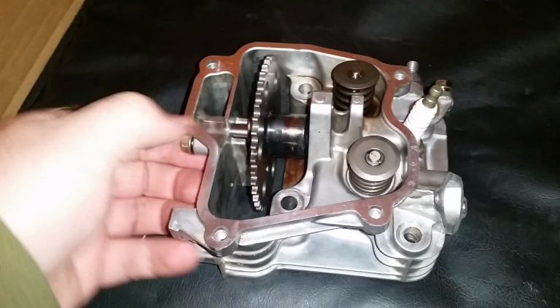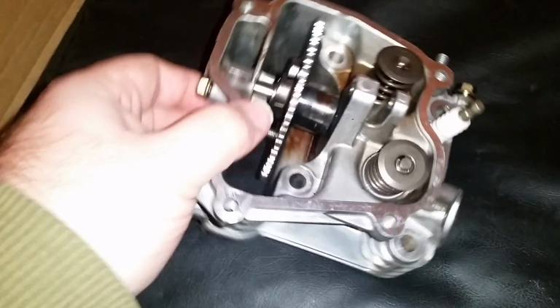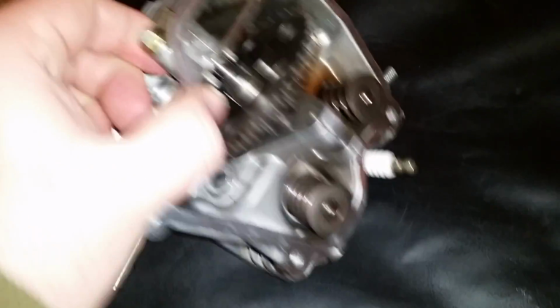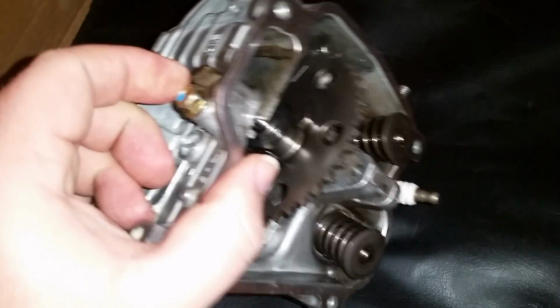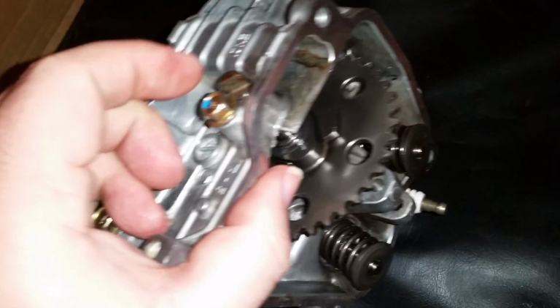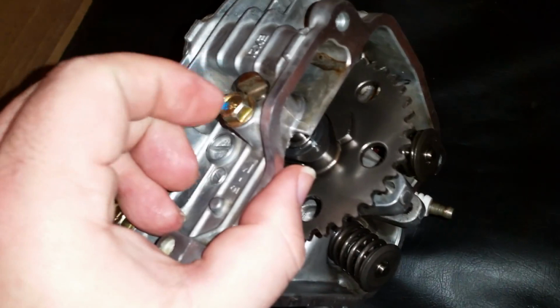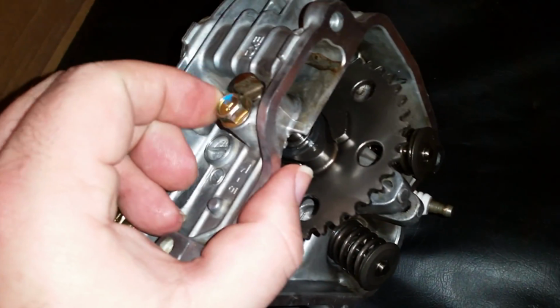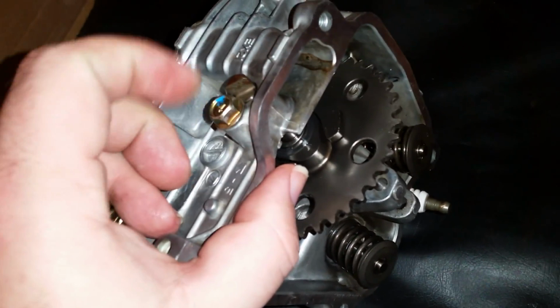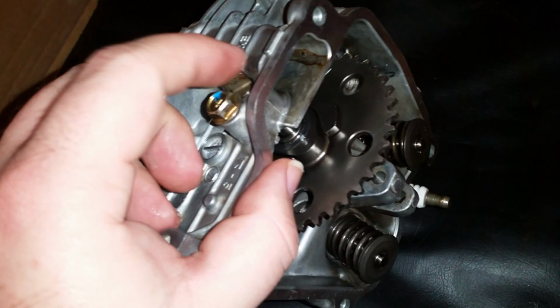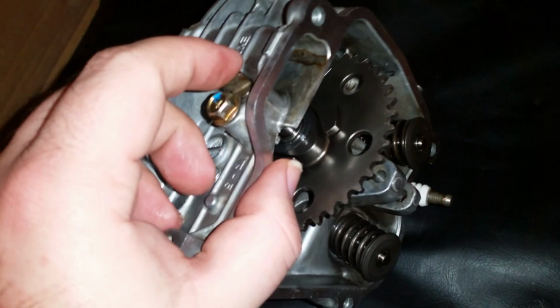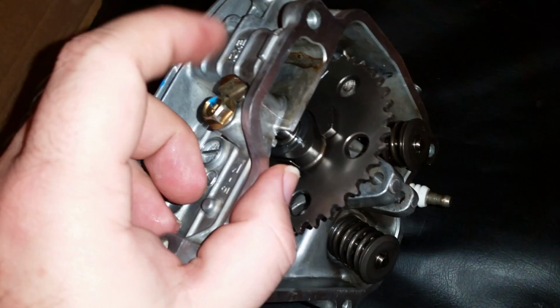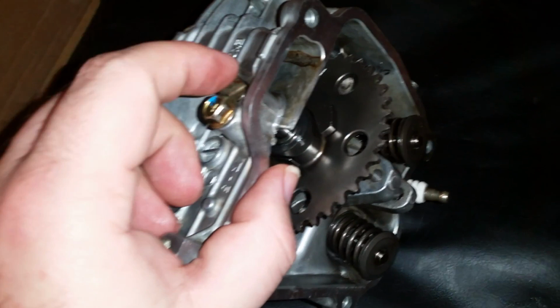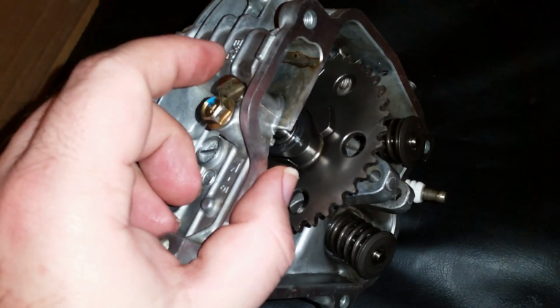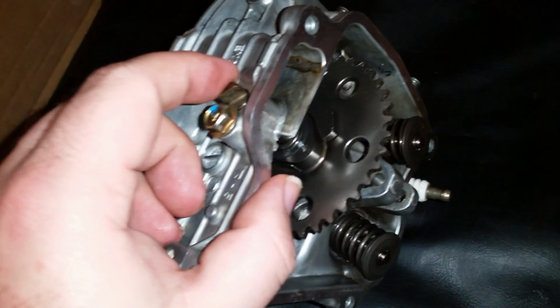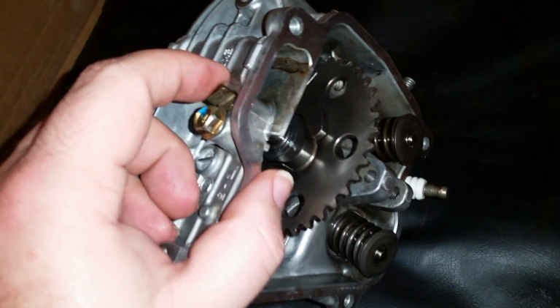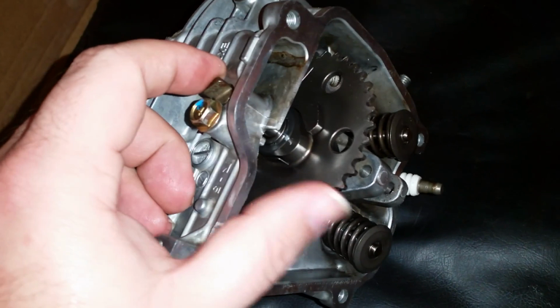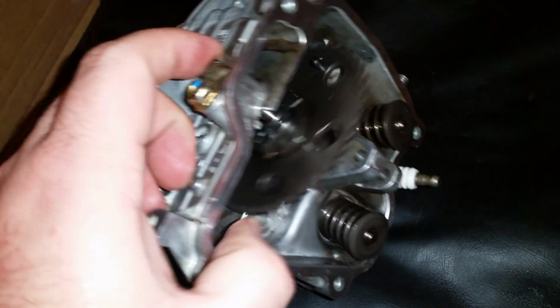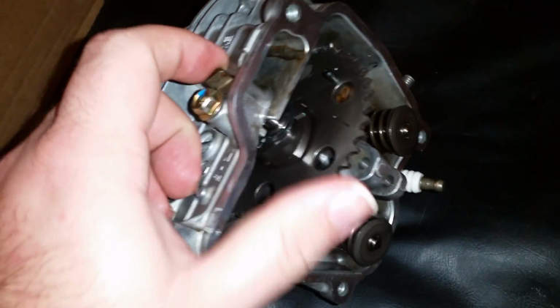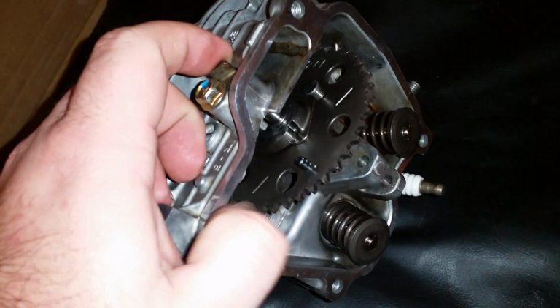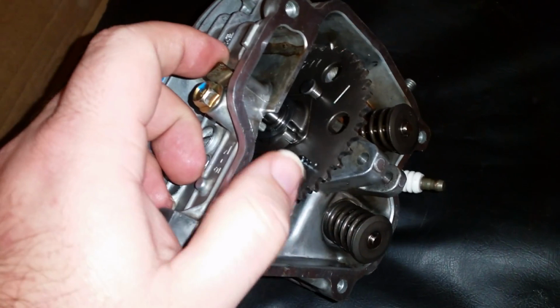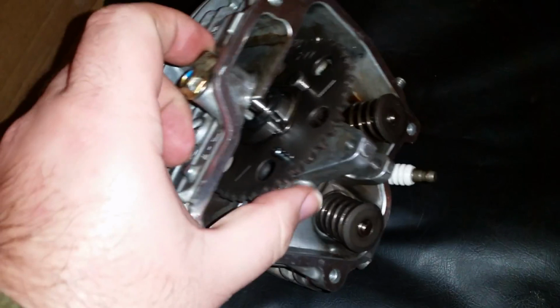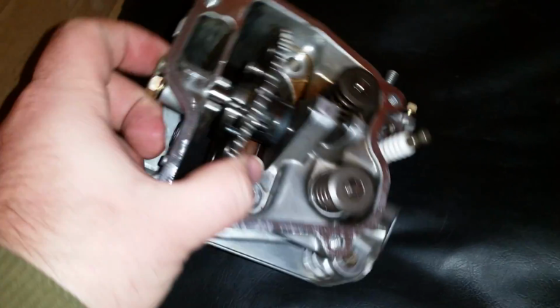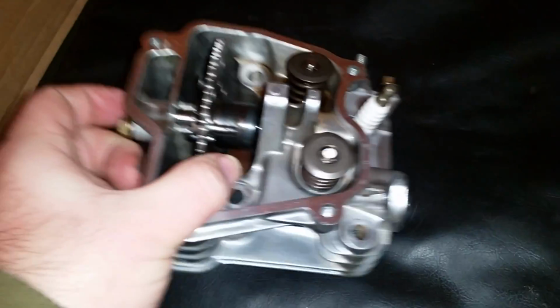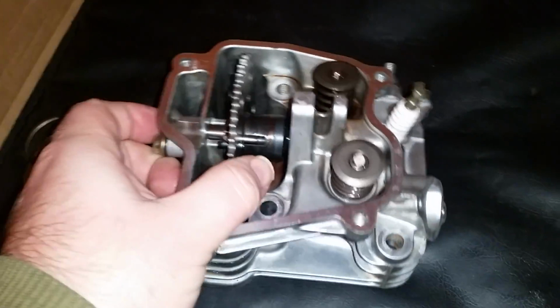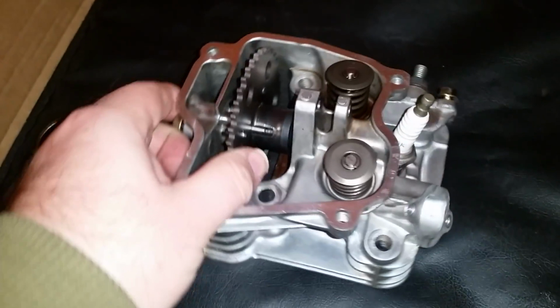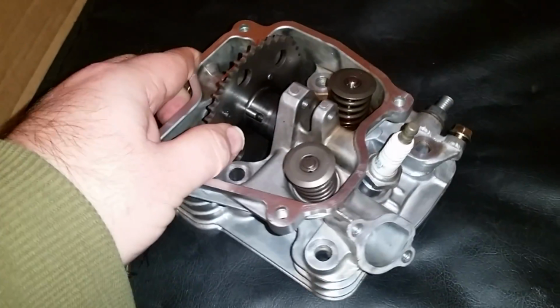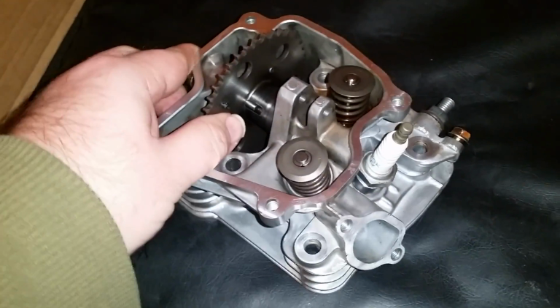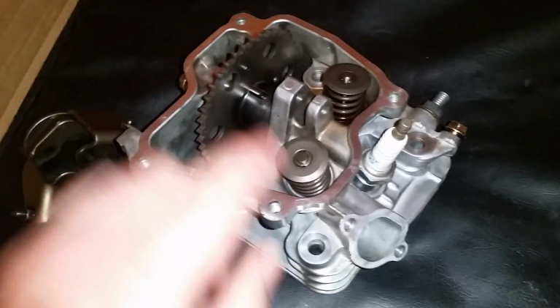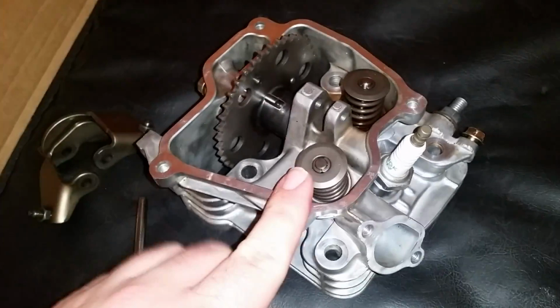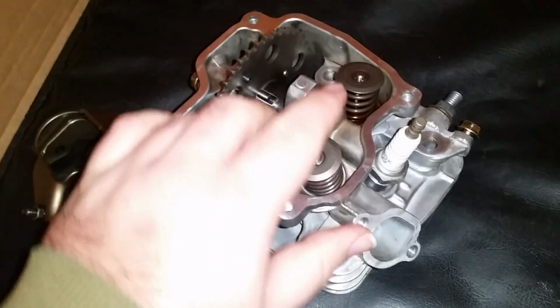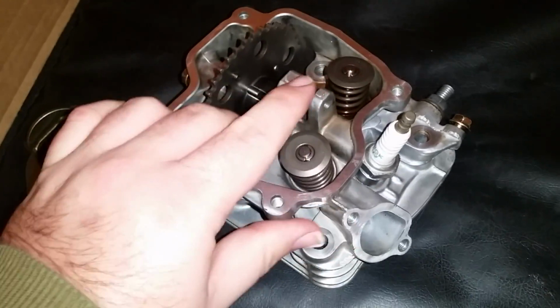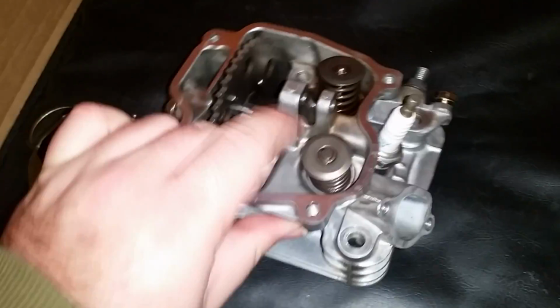Pull the pin out — it's got an O-ring to seal in the oil — and the pin and the cam come out very easily. That's another nice feature of this cylinder head.